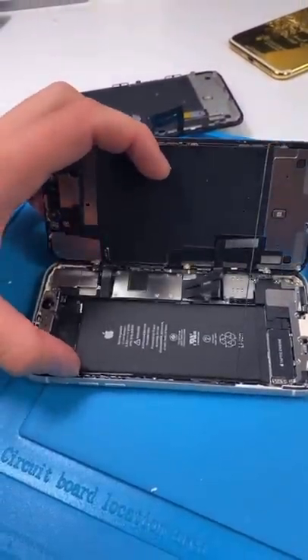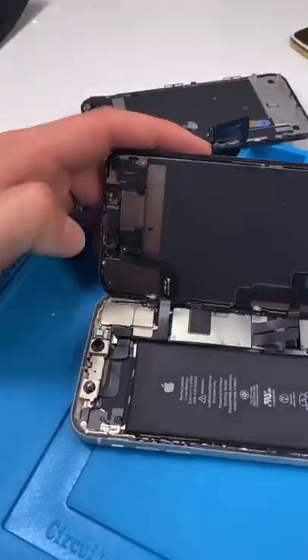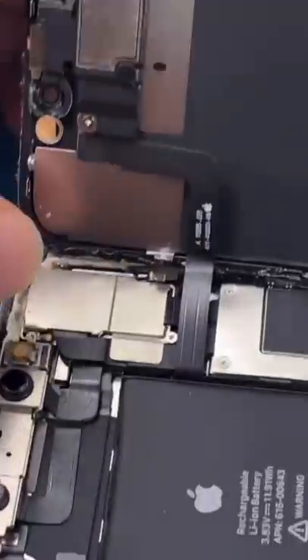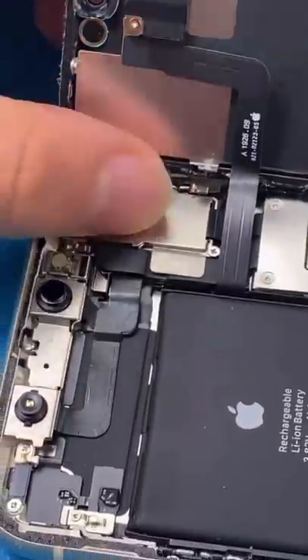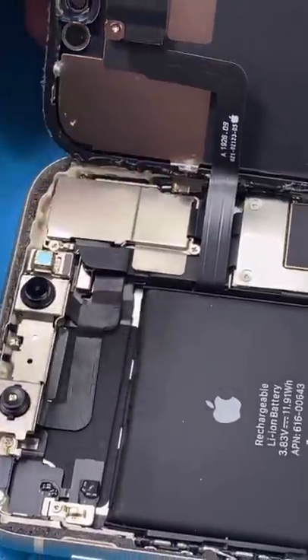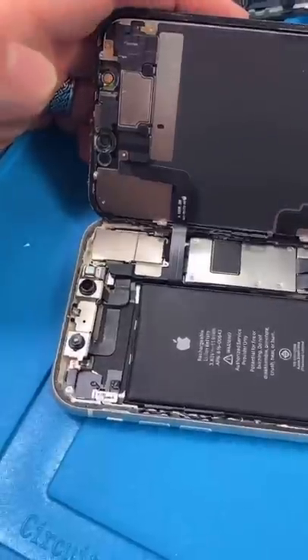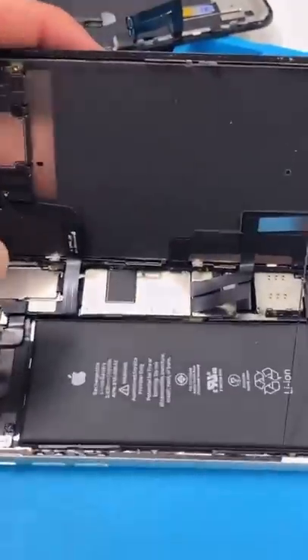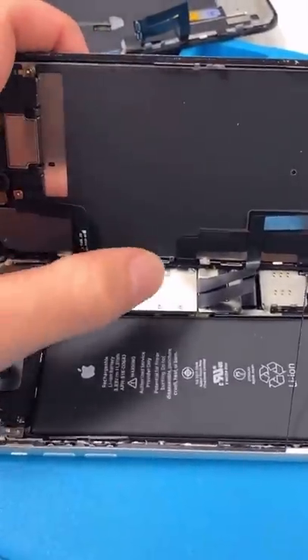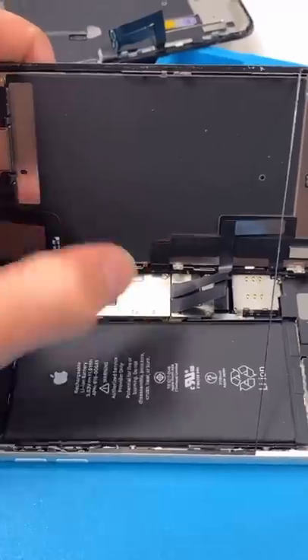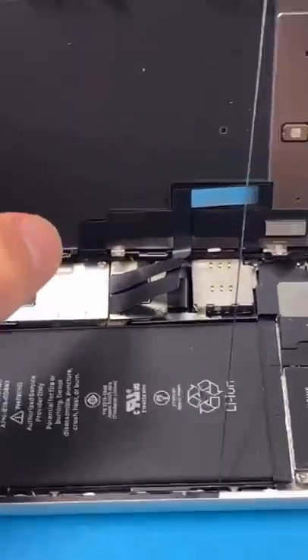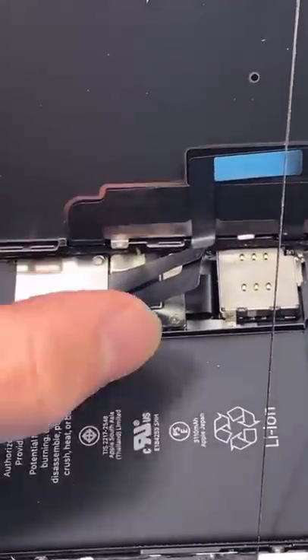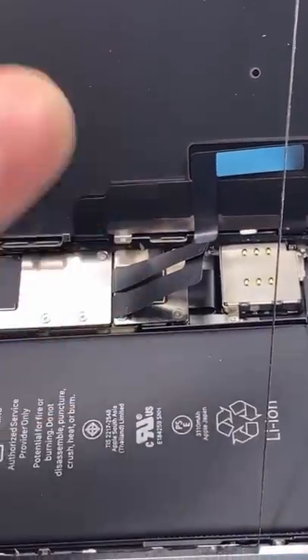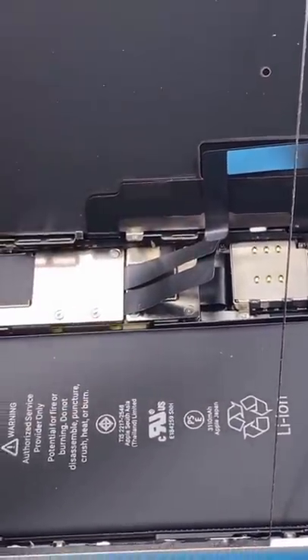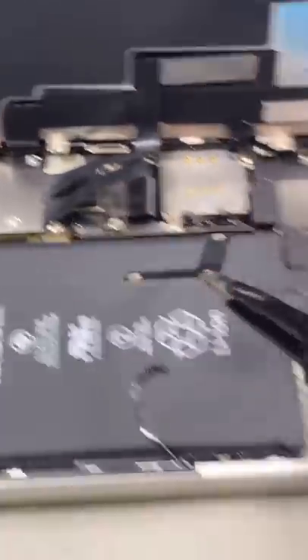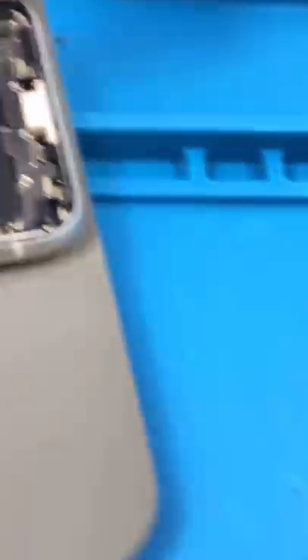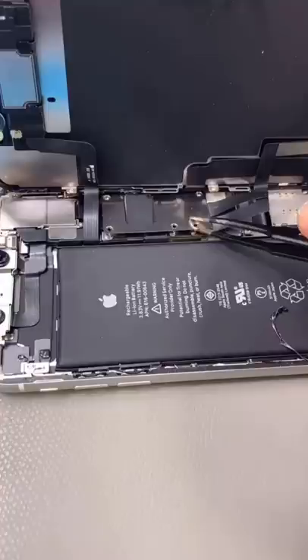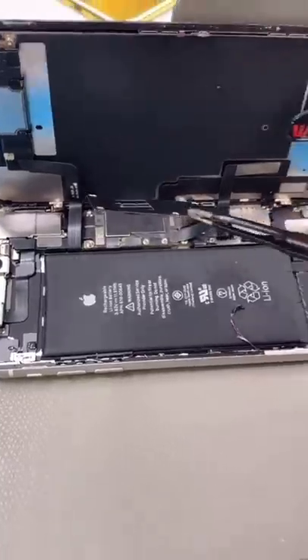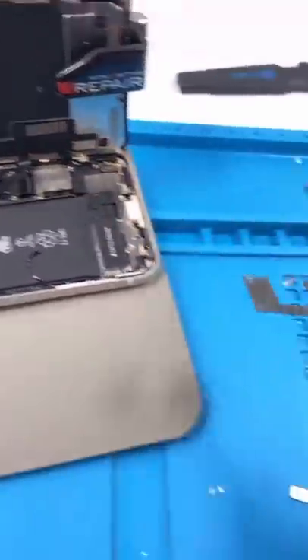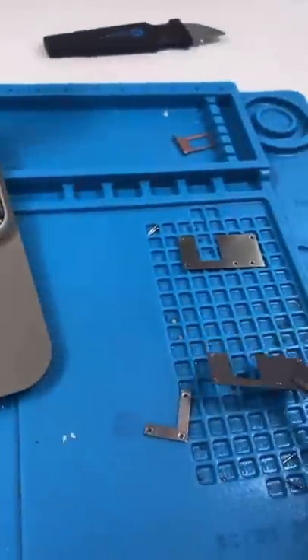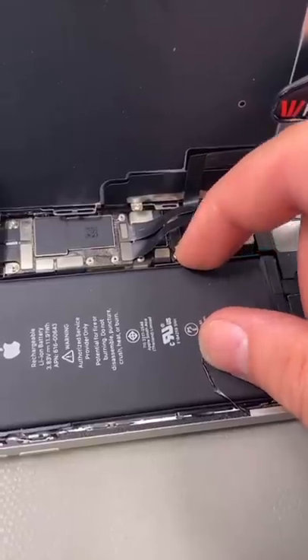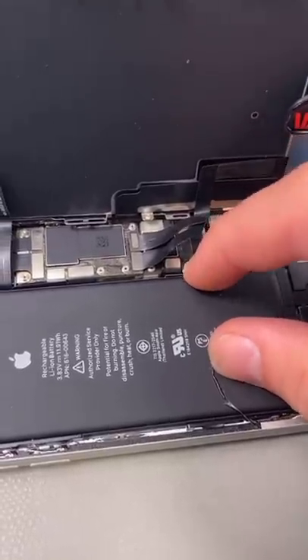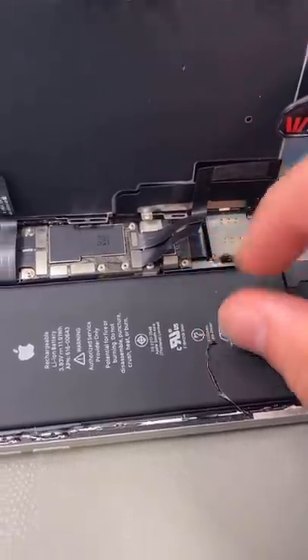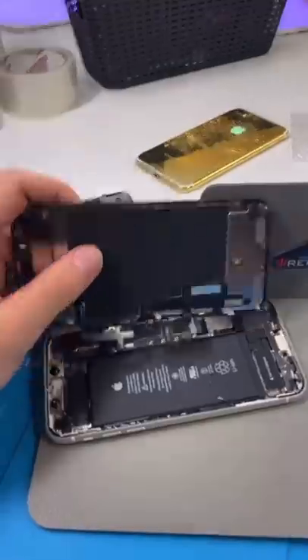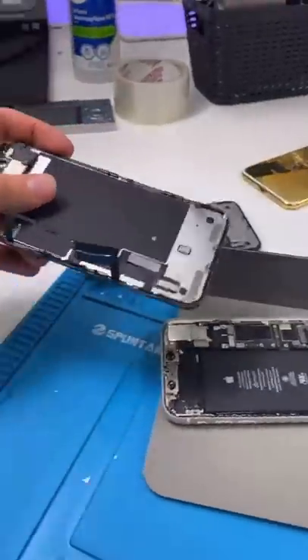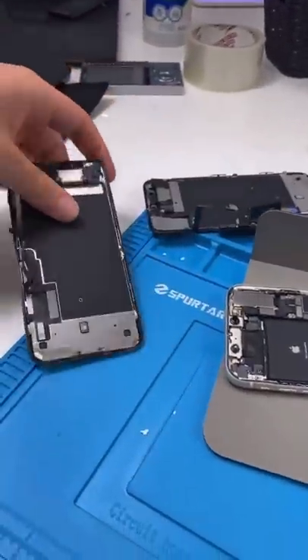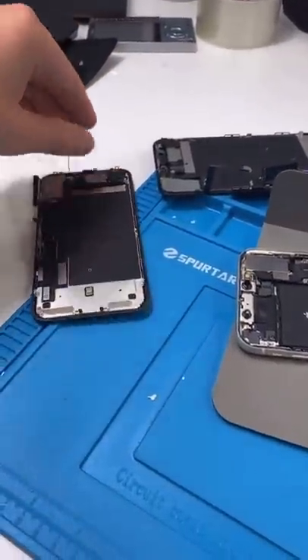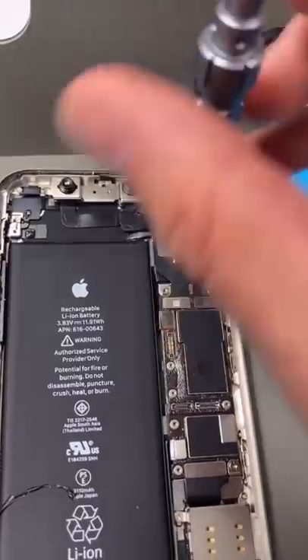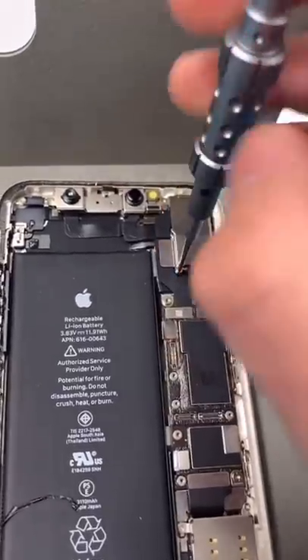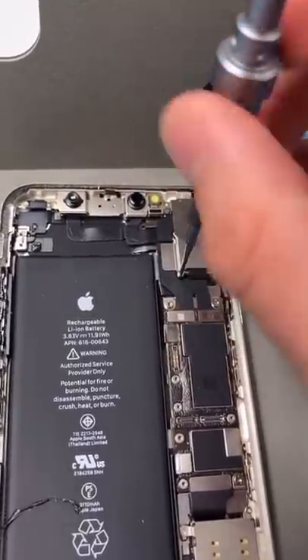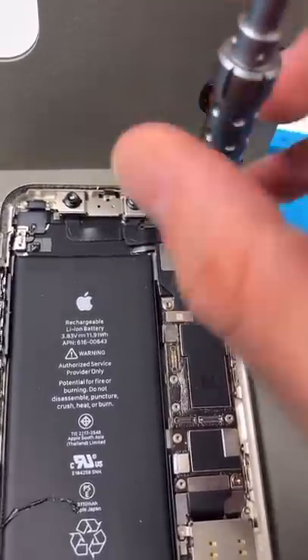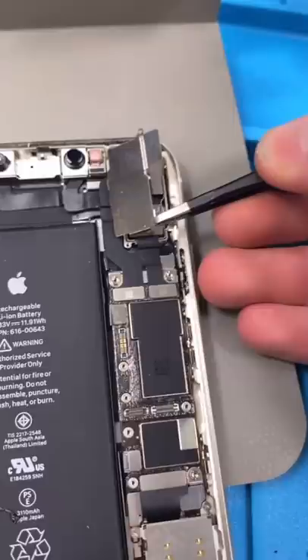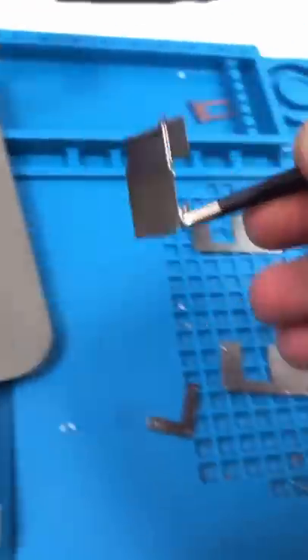The camera is over here. To get to it, we have to remove this plate and that plate. Then remove and disconnect the battery, remove the screen, unscrew the camera bracket, and remove it.